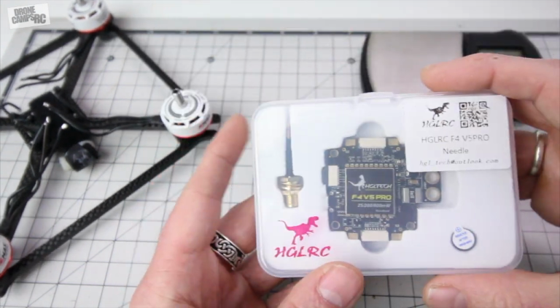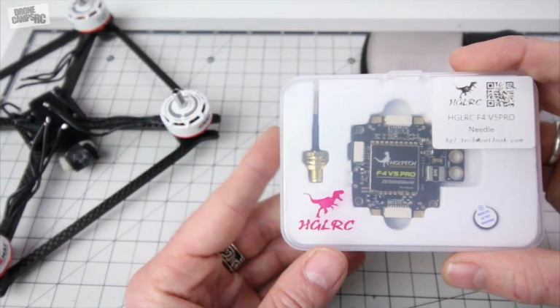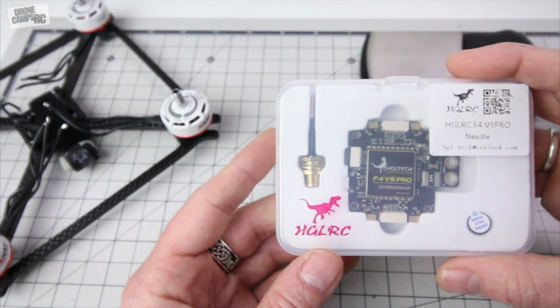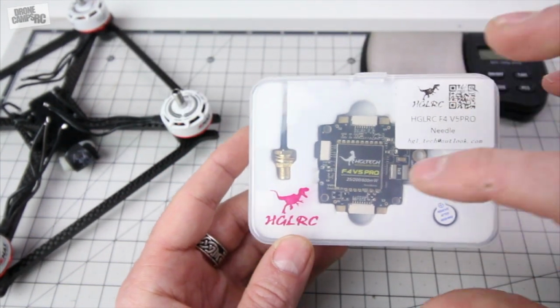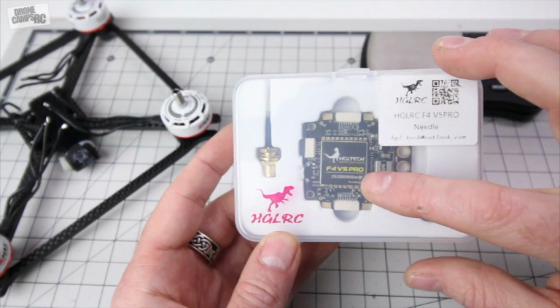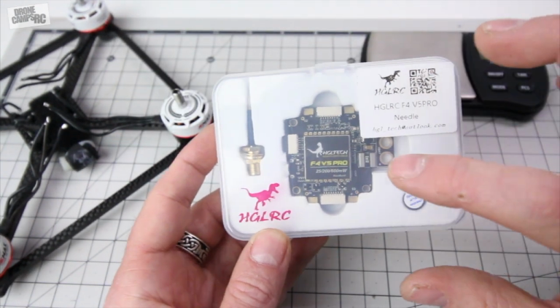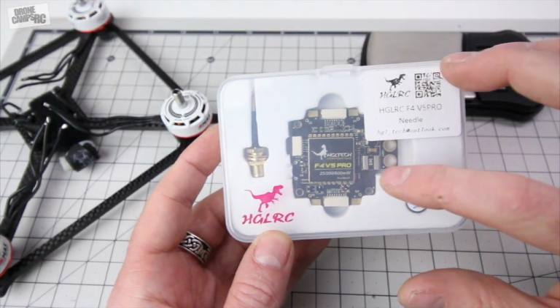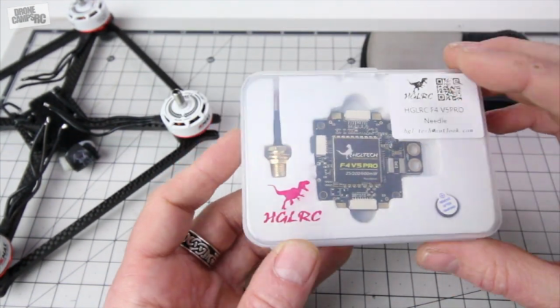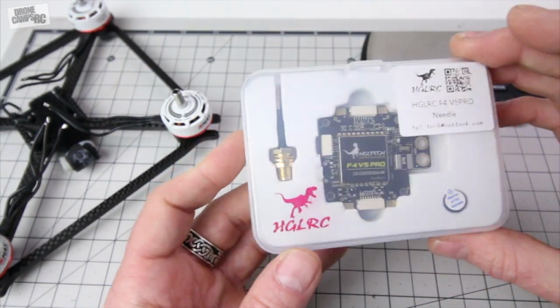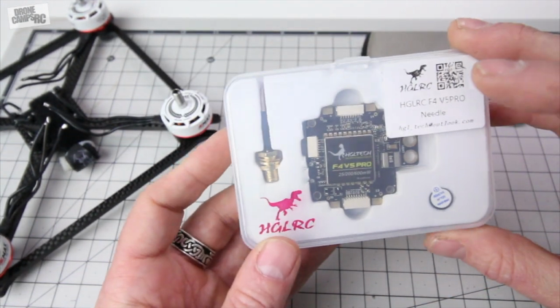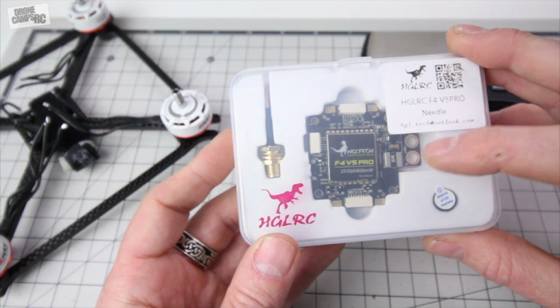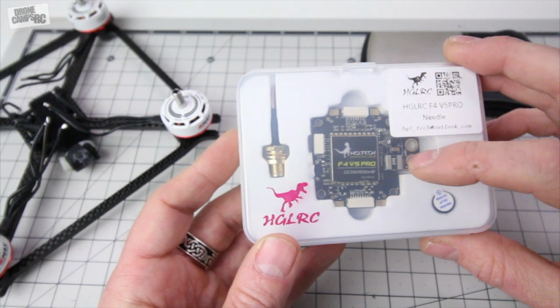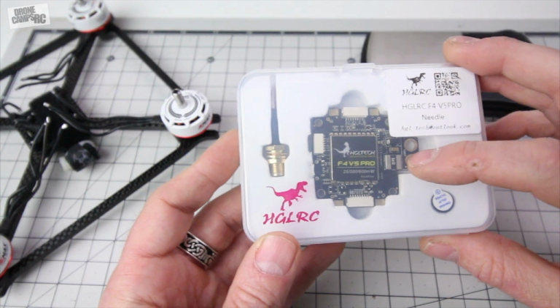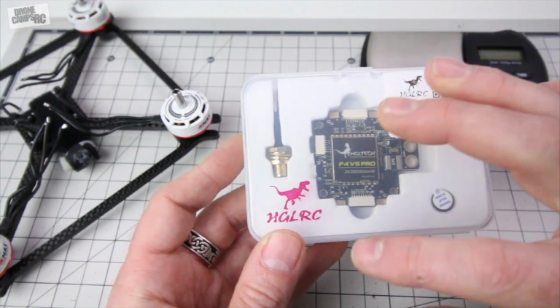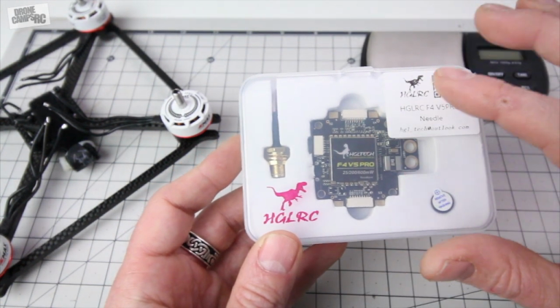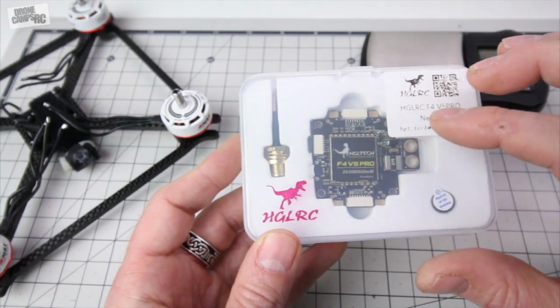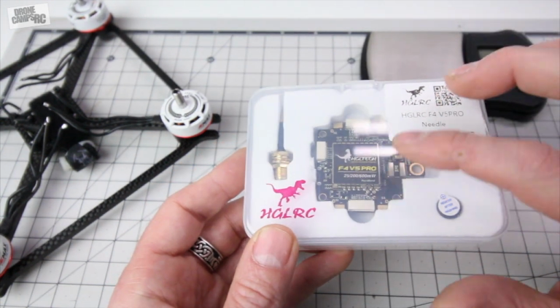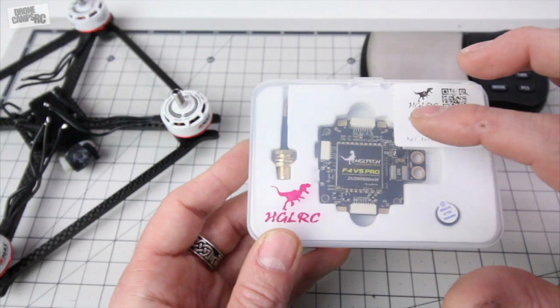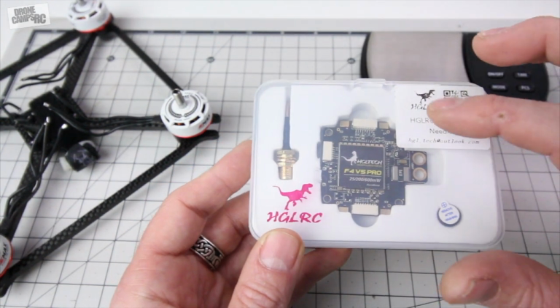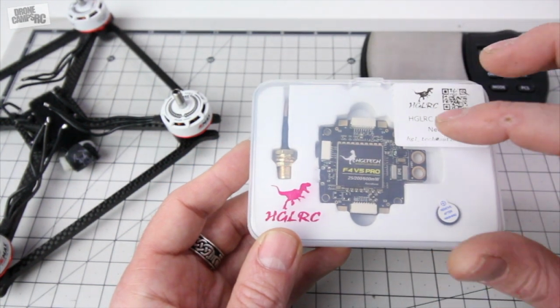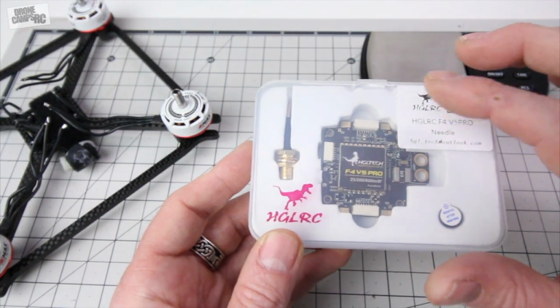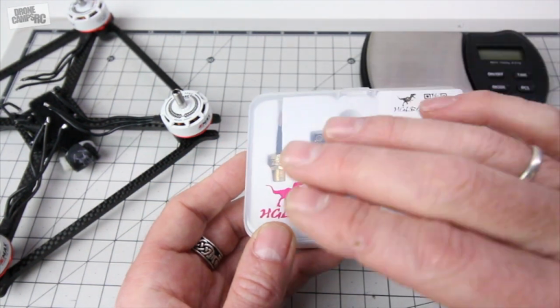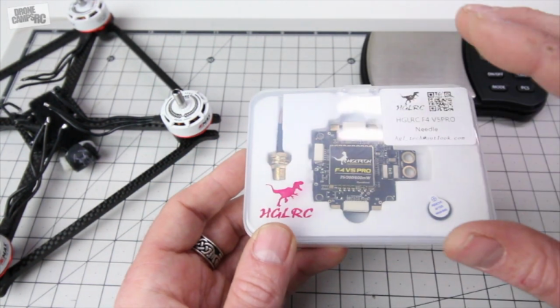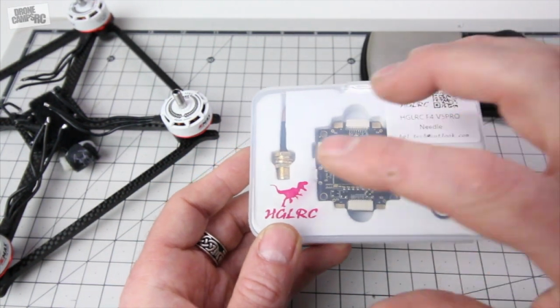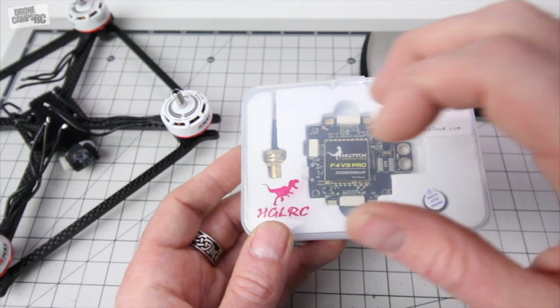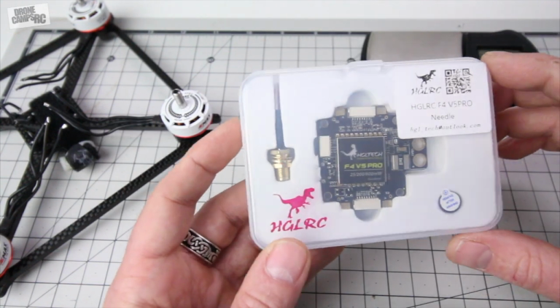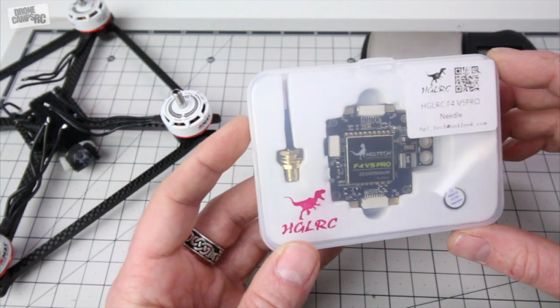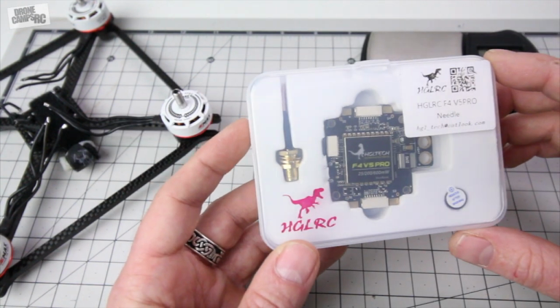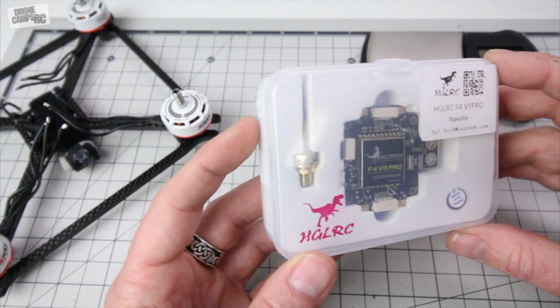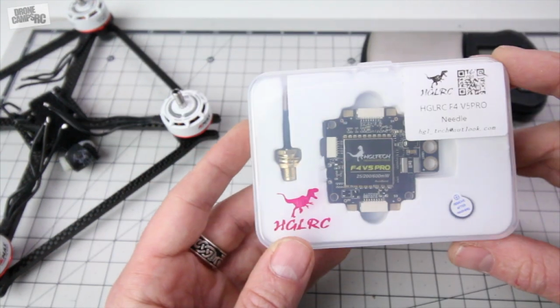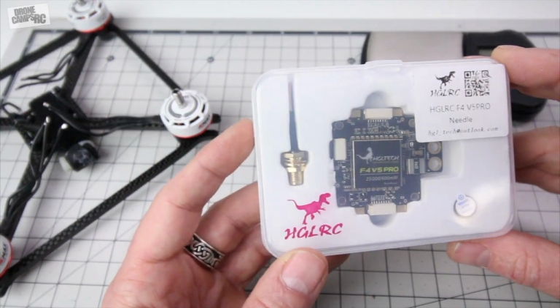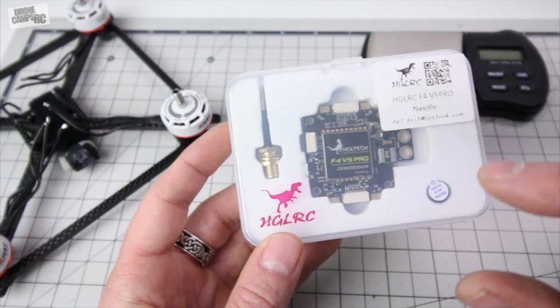I'm going to use 30 amp ESCs in conjunction with this flight controller, so I'm super excited to have this because it has everything on this stack that'll make it nice and short on this ULX and shorten up the stack quite a bit.